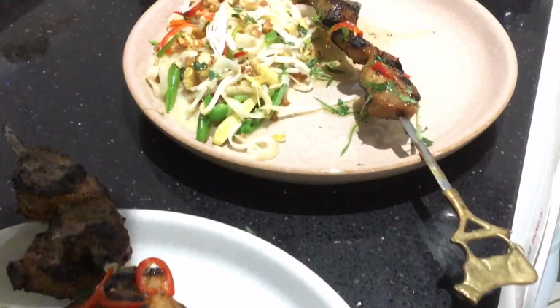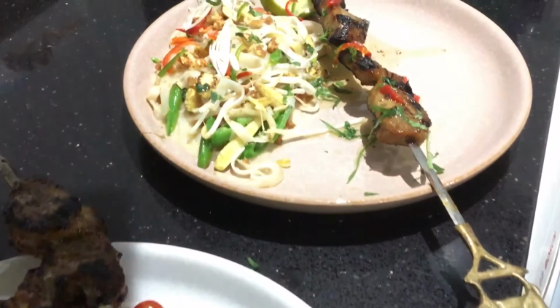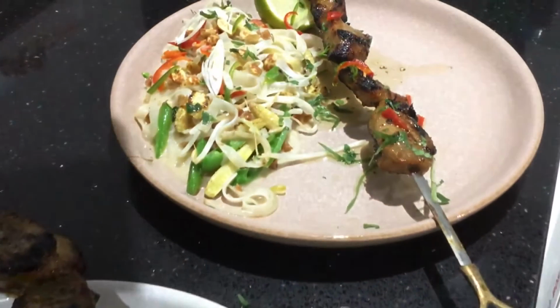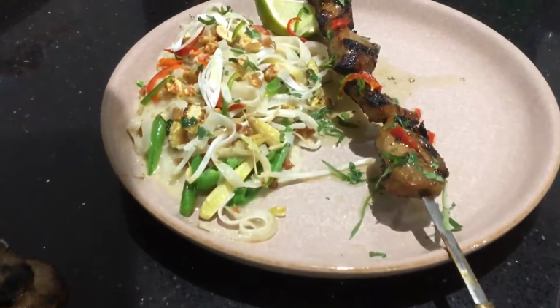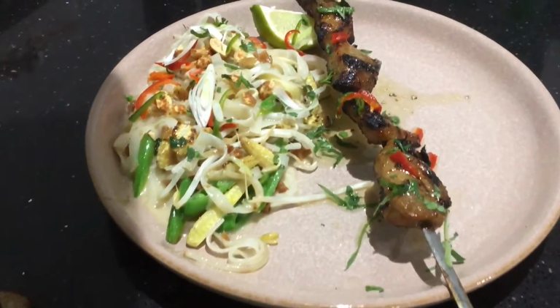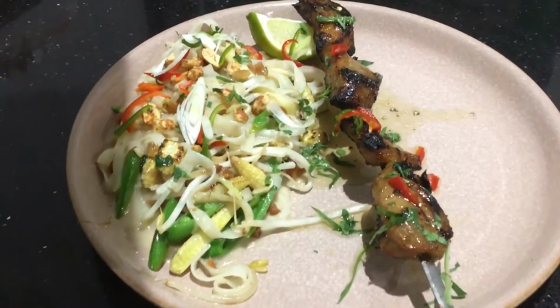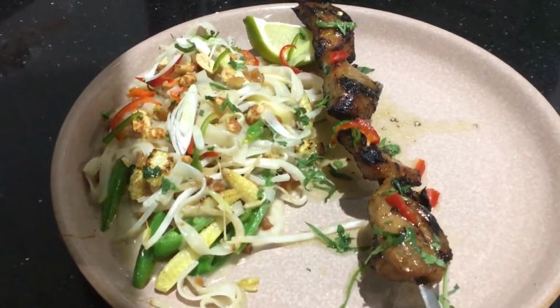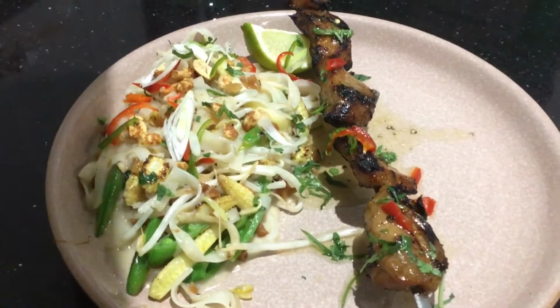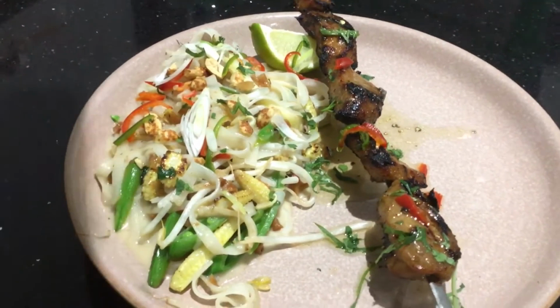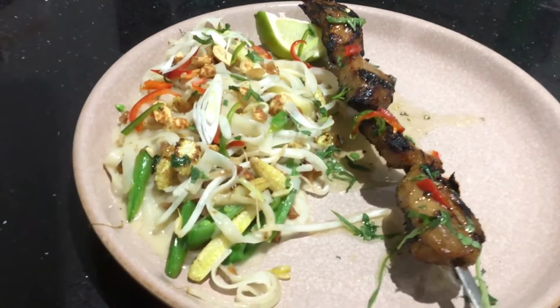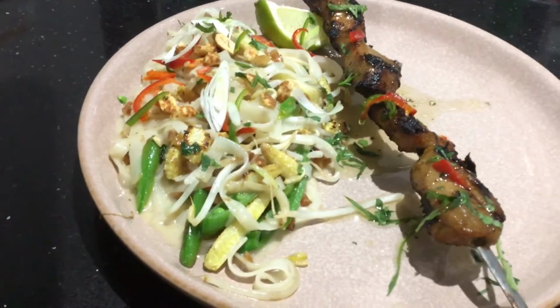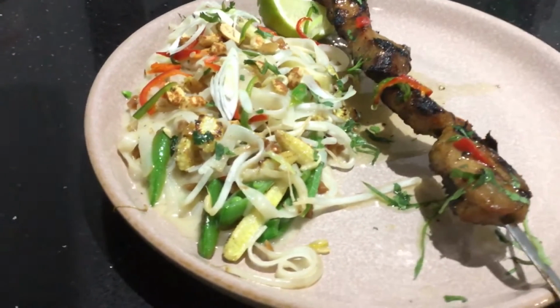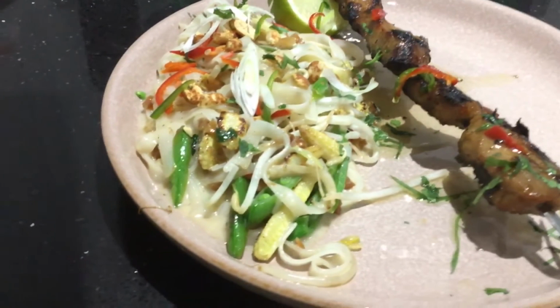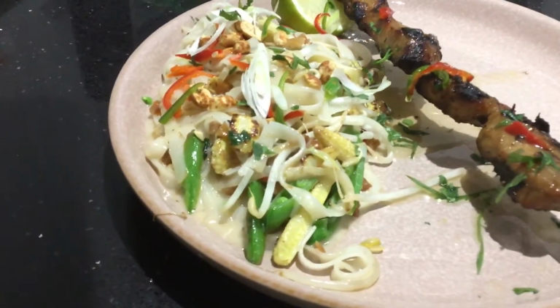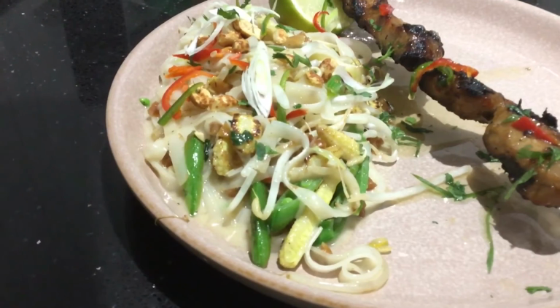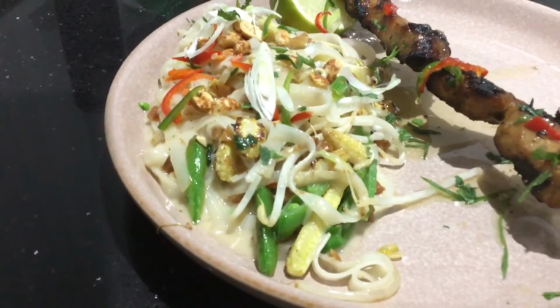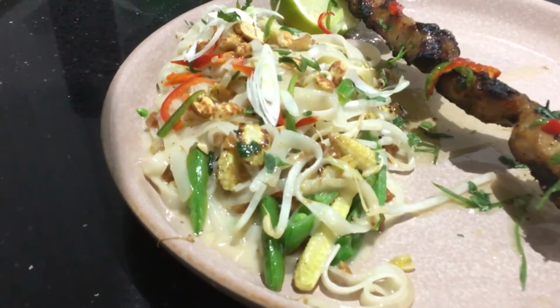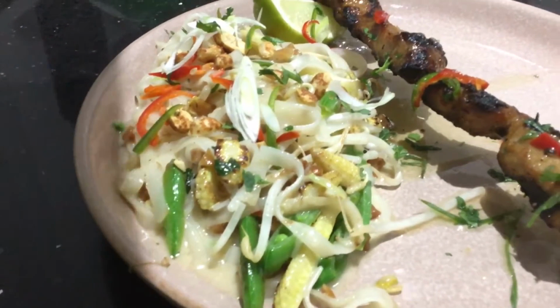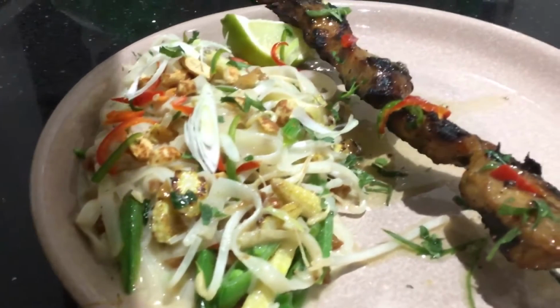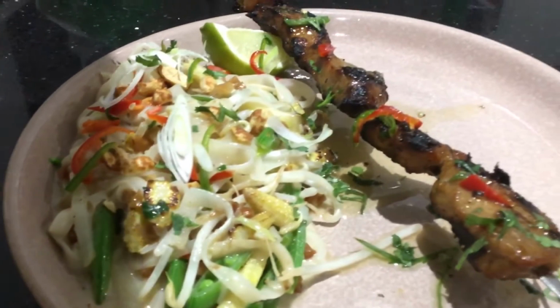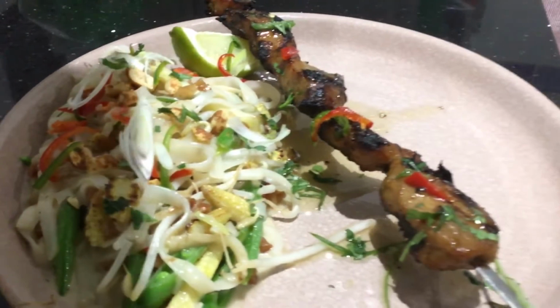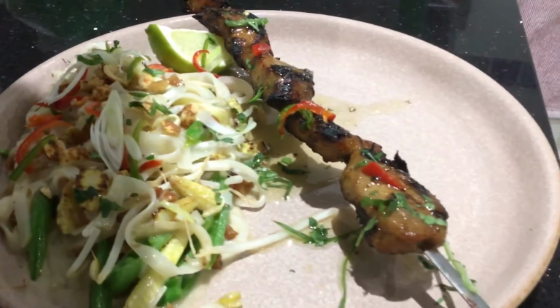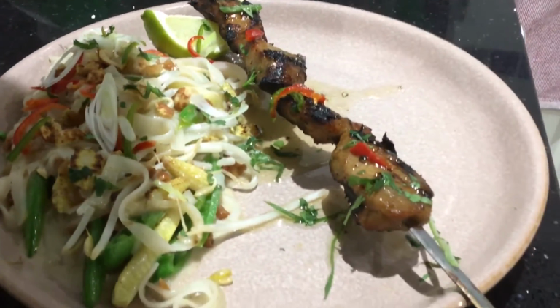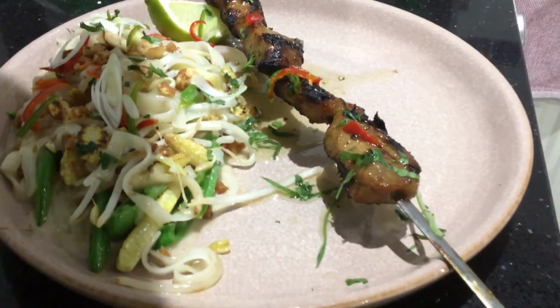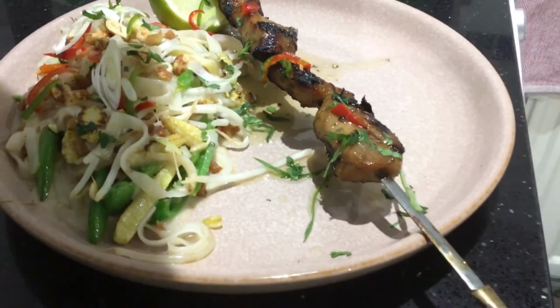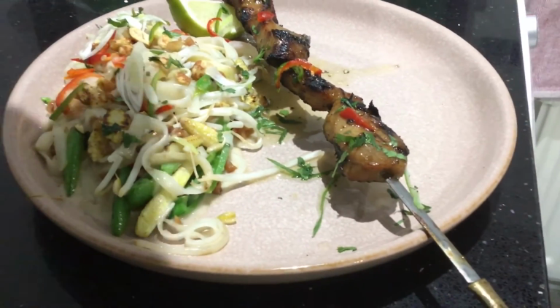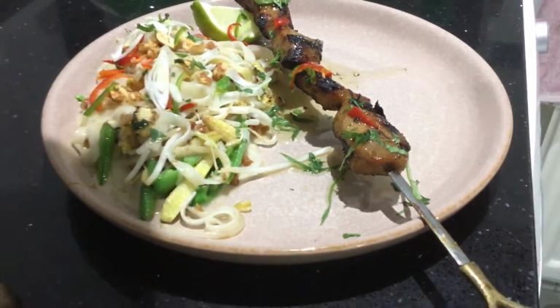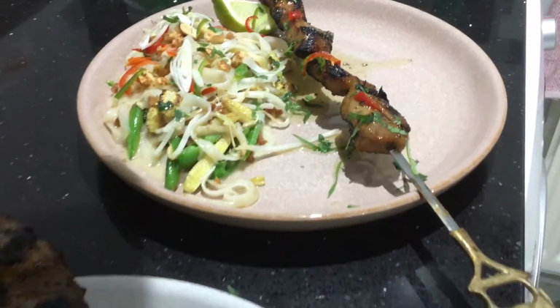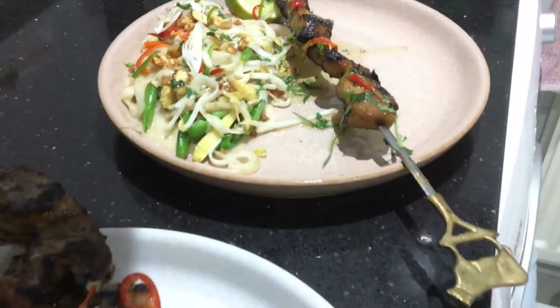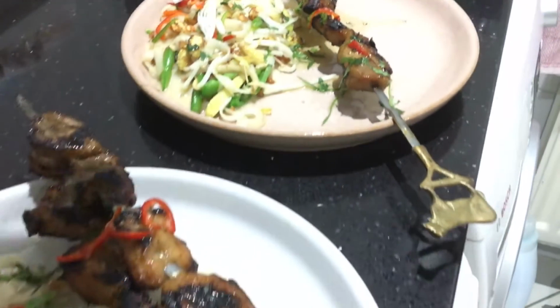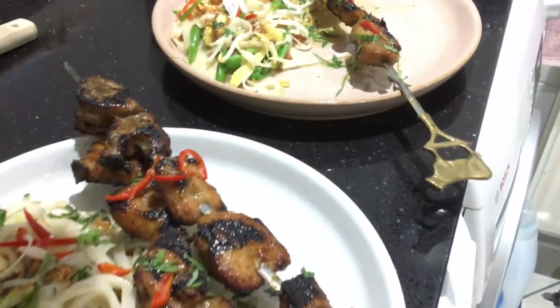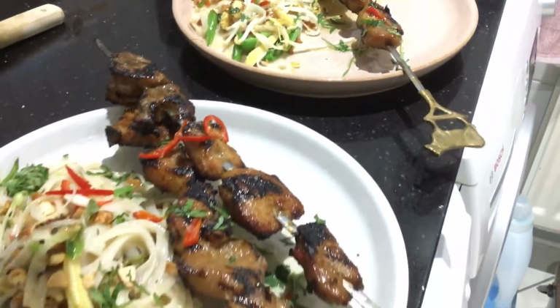Wow, that's all you can say! If you want the recipe, PM me and I'll send it over. I hope if you try it at home you'll really enjoy it. That's all, folks — thanks for watching!